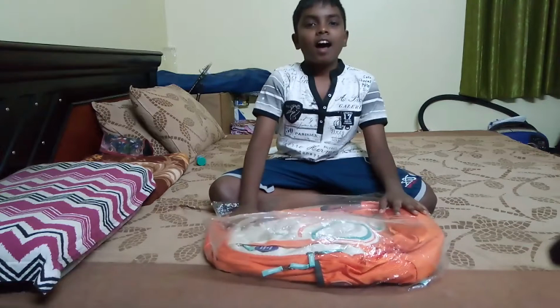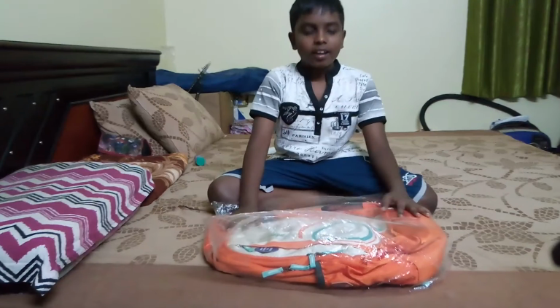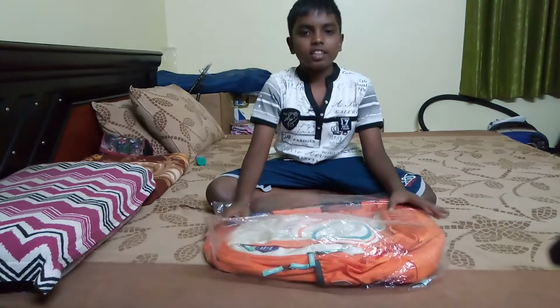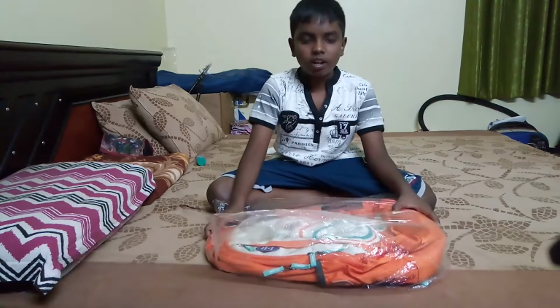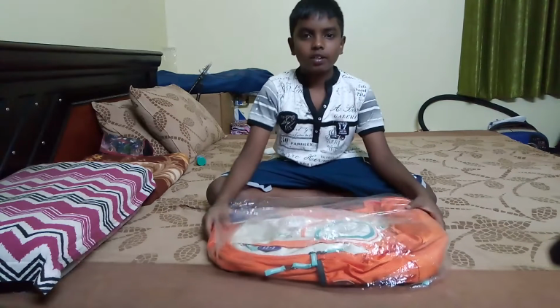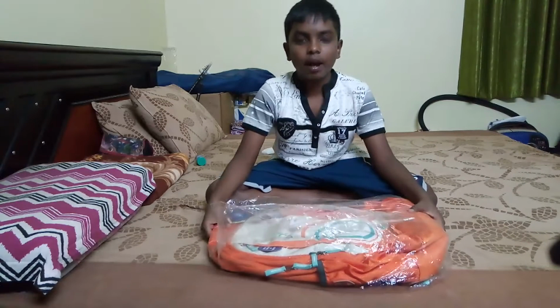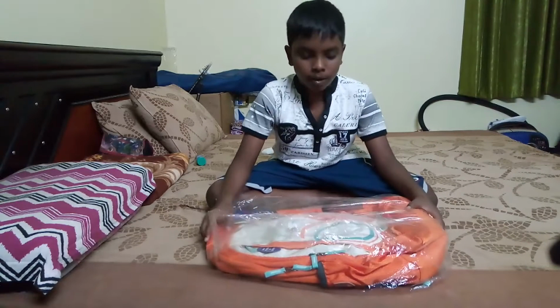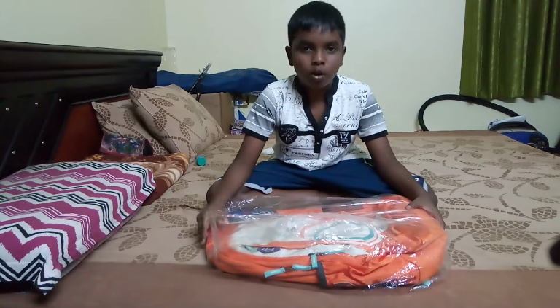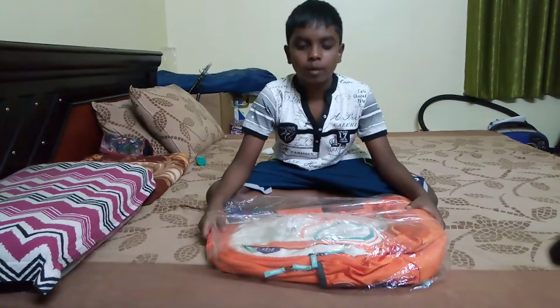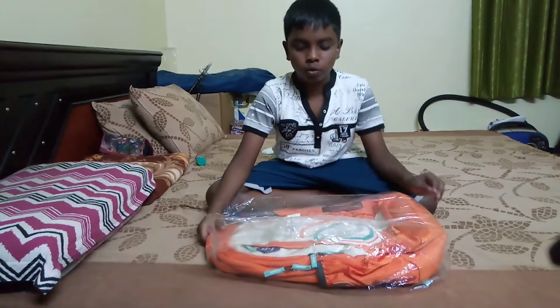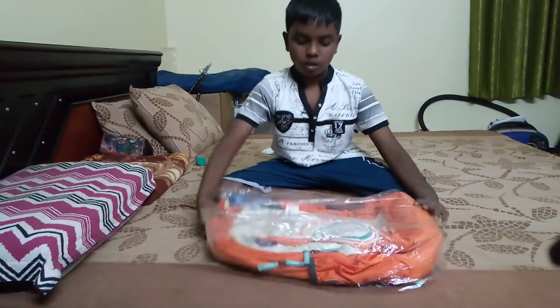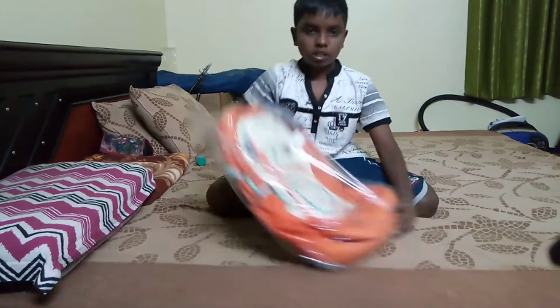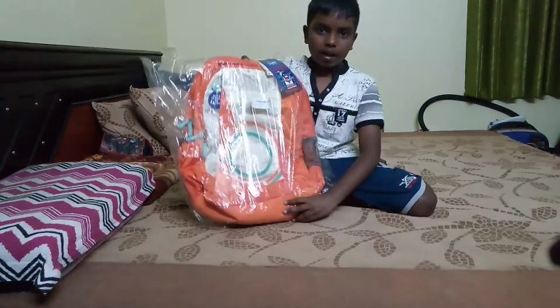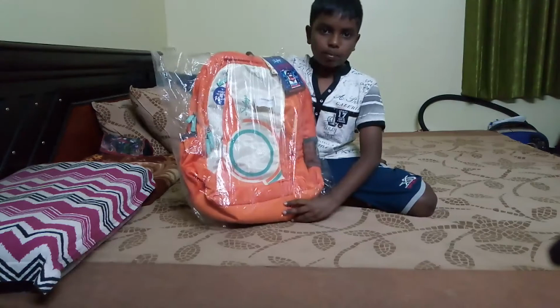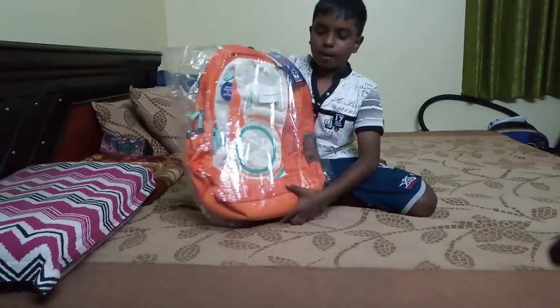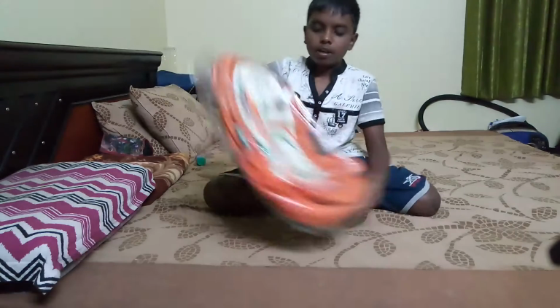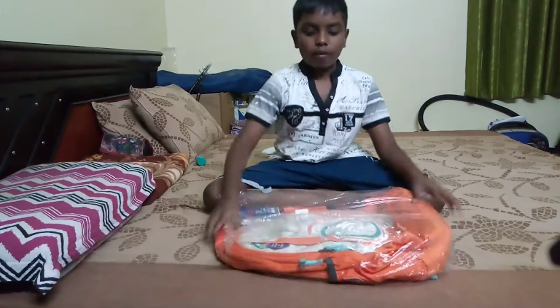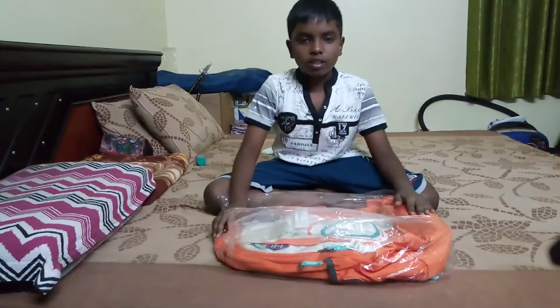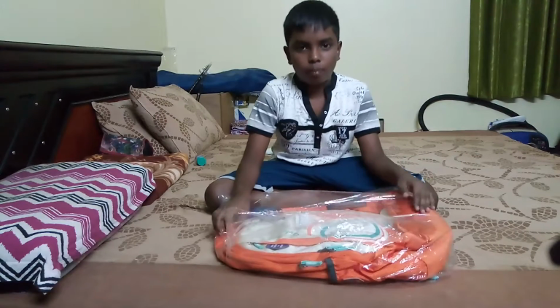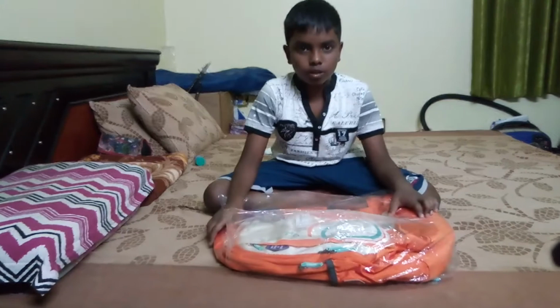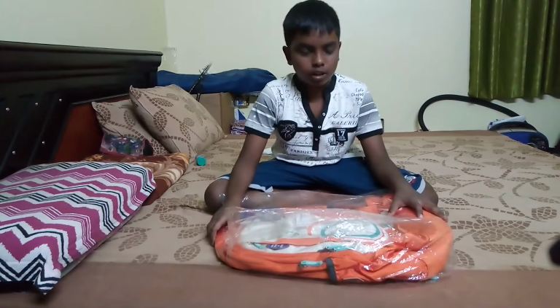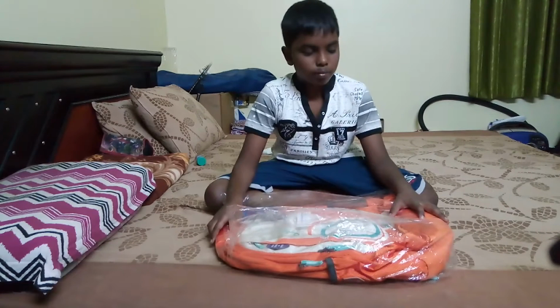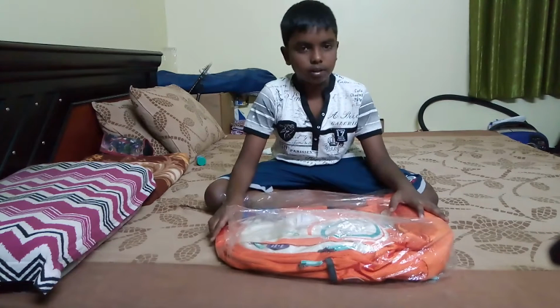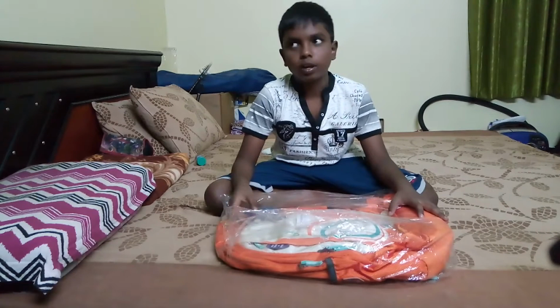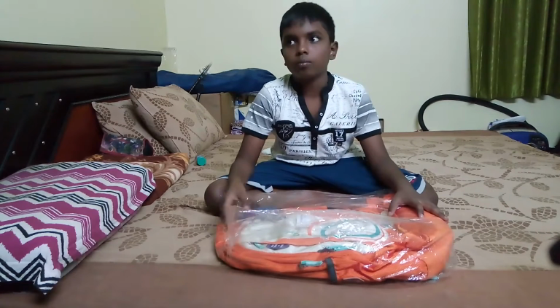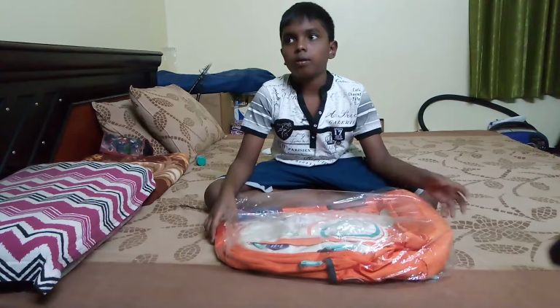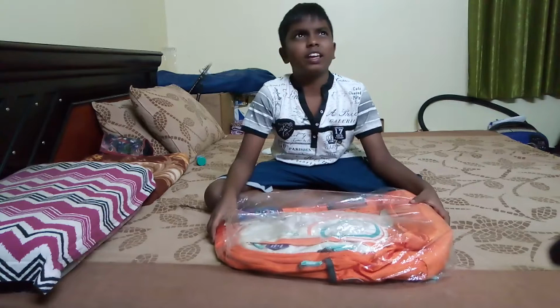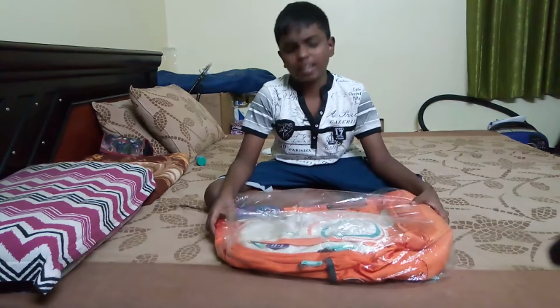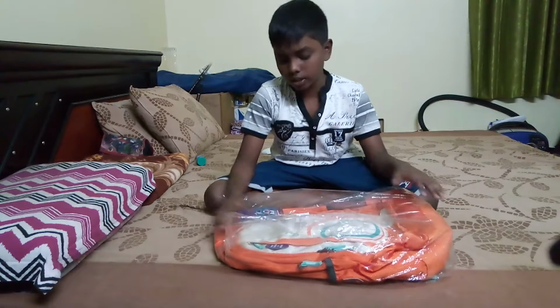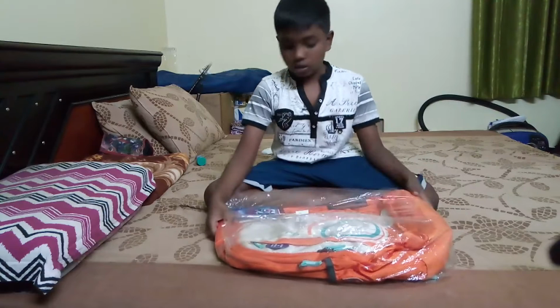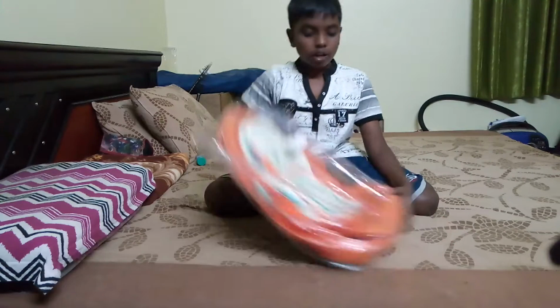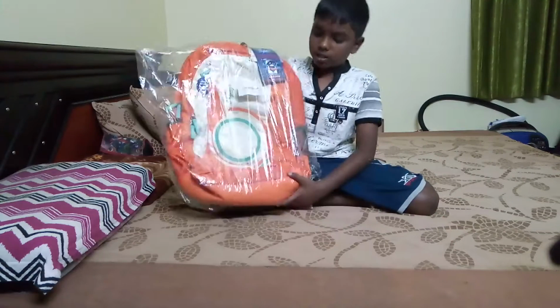Hi, it's the Neon Life. Today I'm going to be unboxing my new Skybags backpack. I've ordered this from Amazon and it came today, this evening. So here it is.